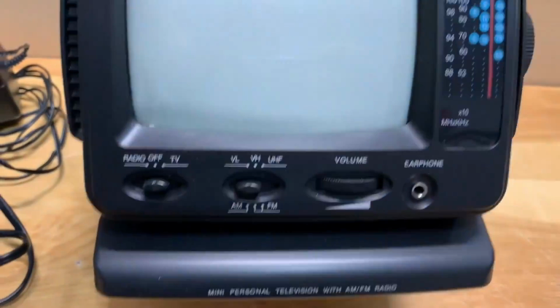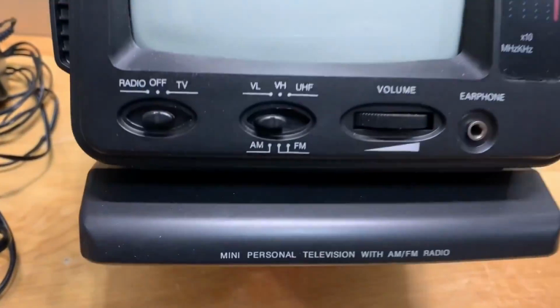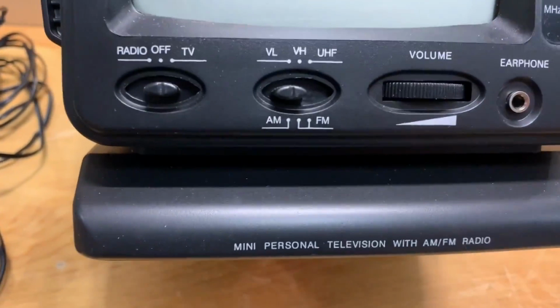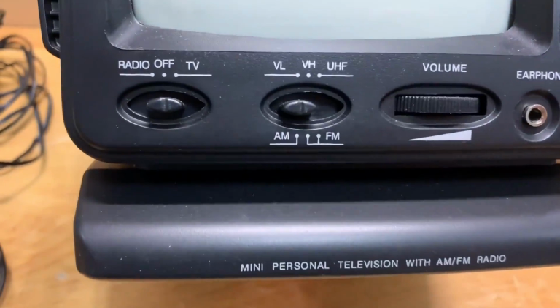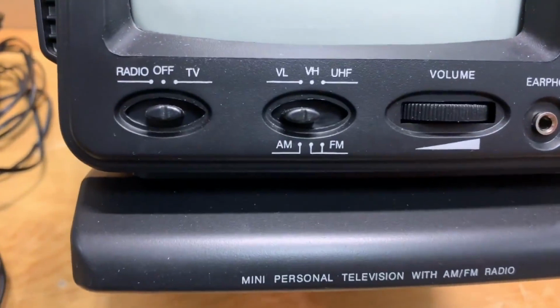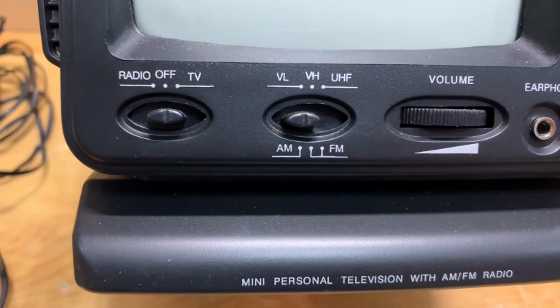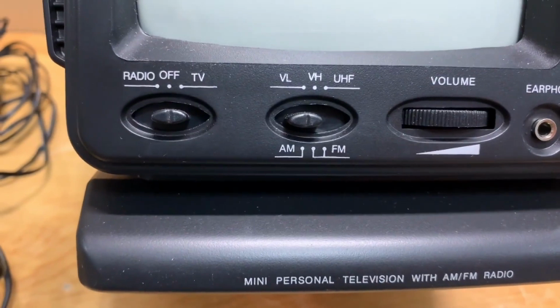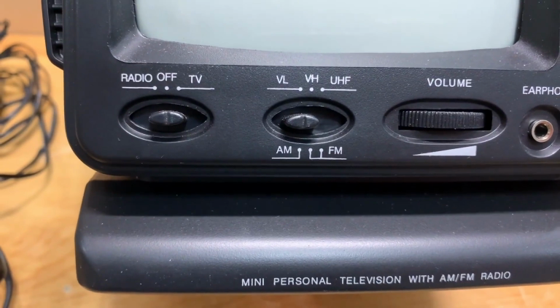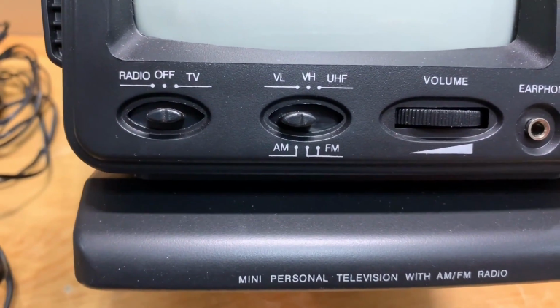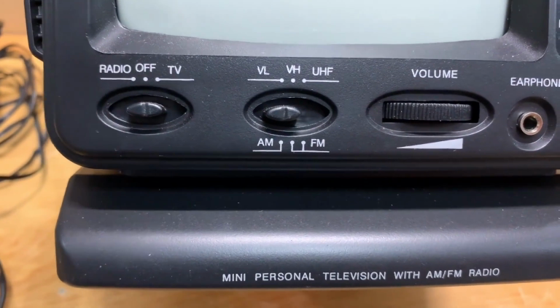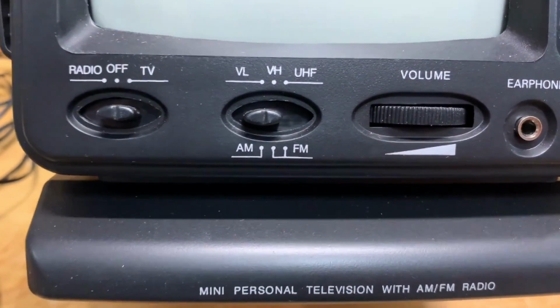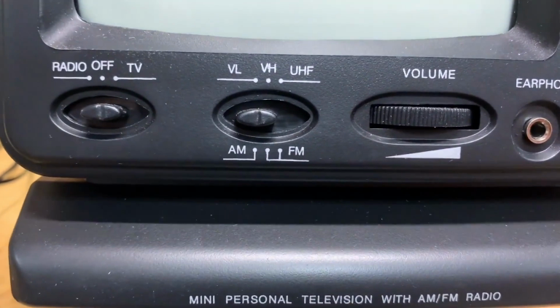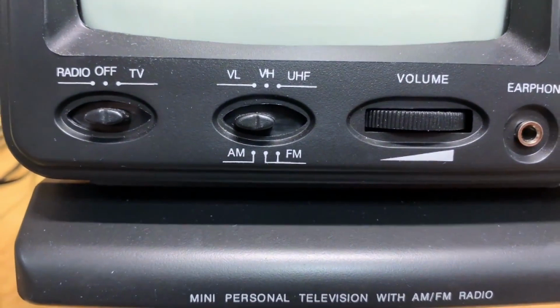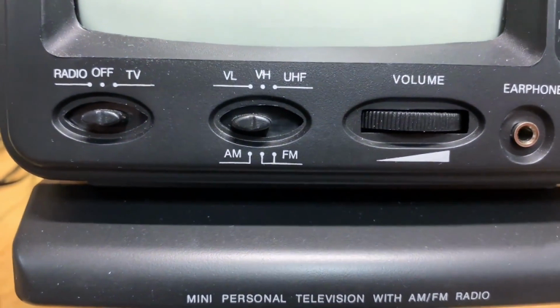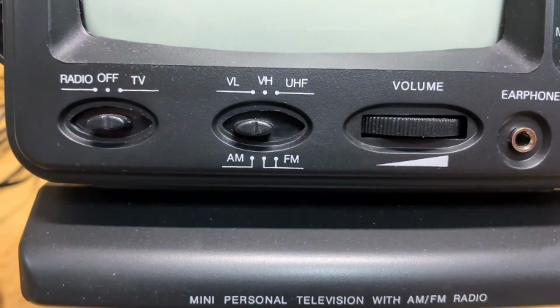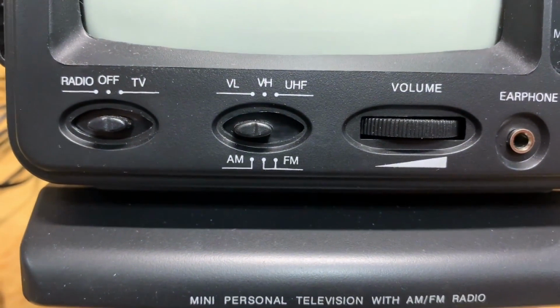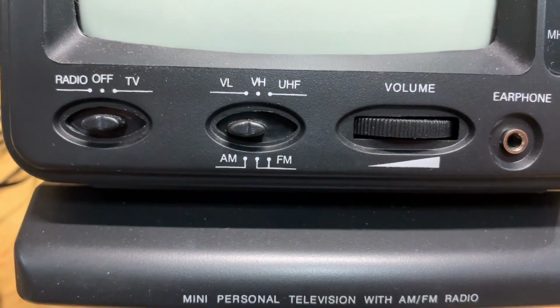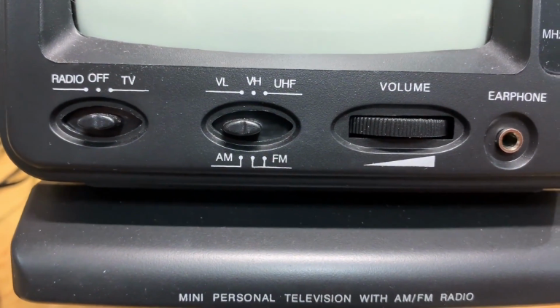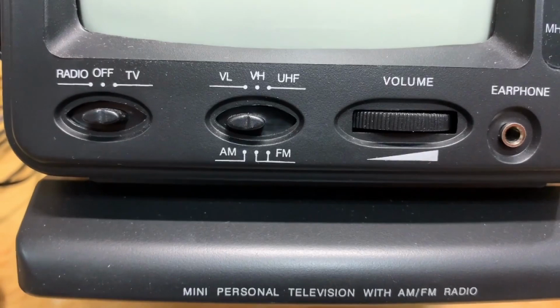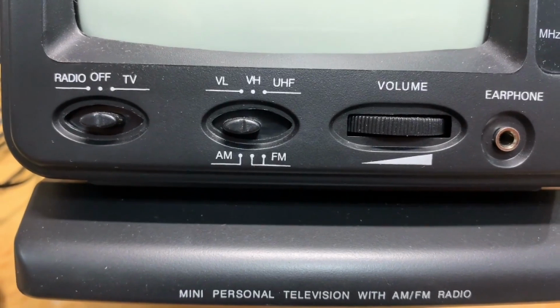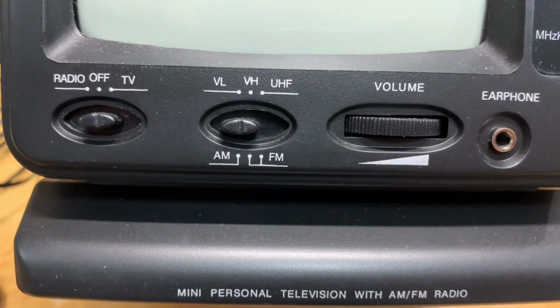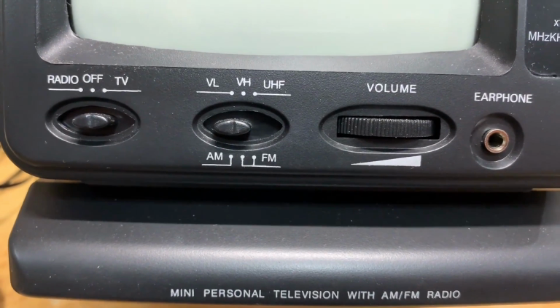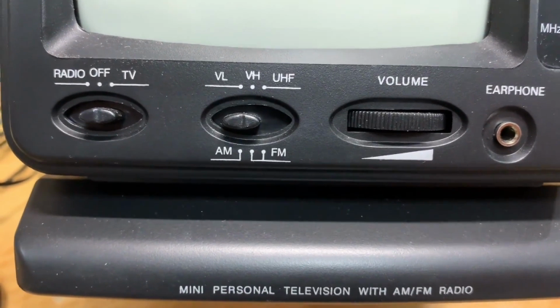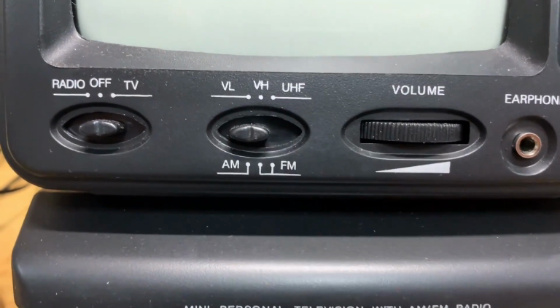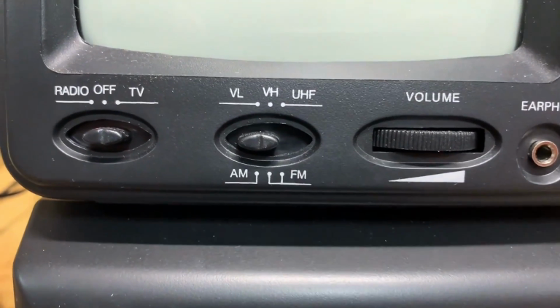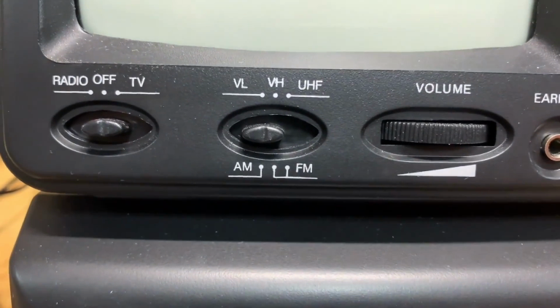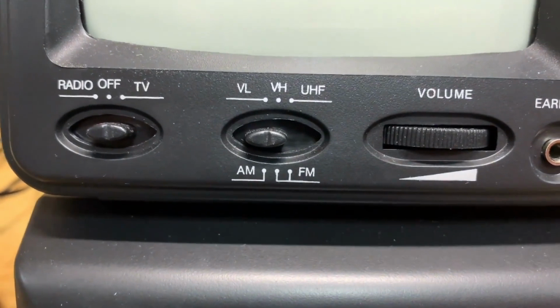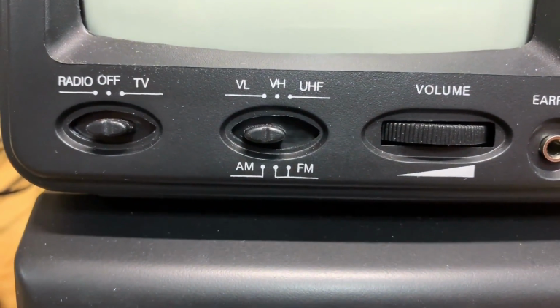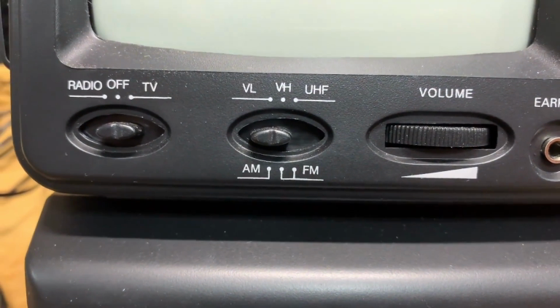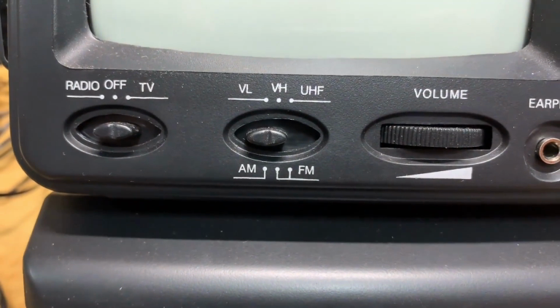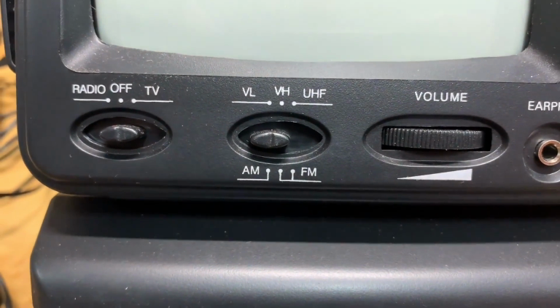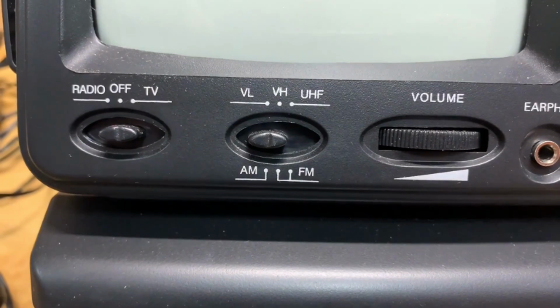At the front, it has a radio, TV, and off switch. It has a VHF low, VHF high, UHF, and an AM/FM switch.